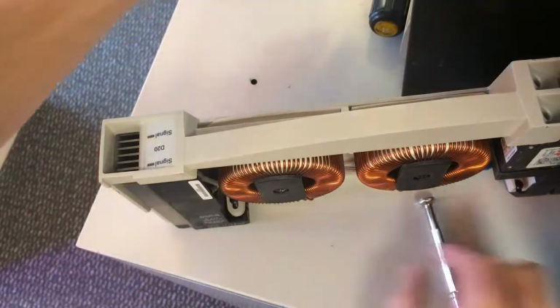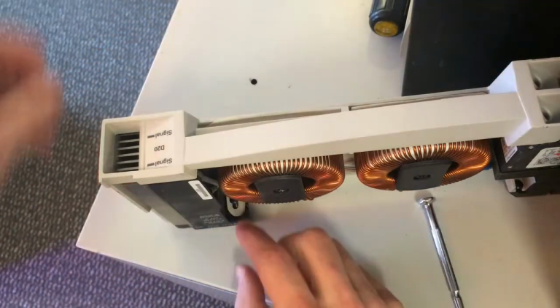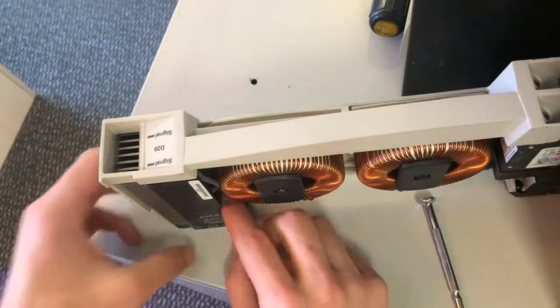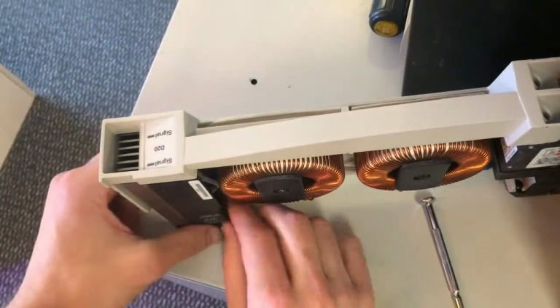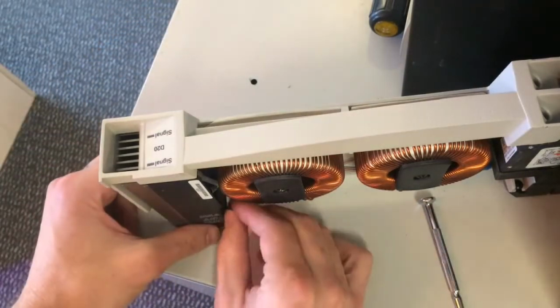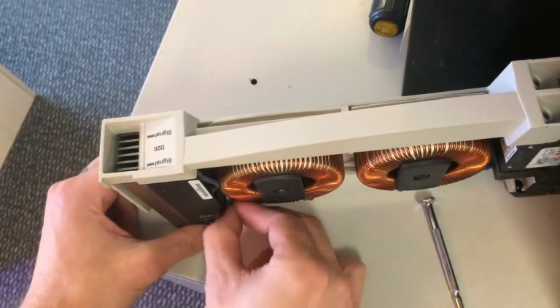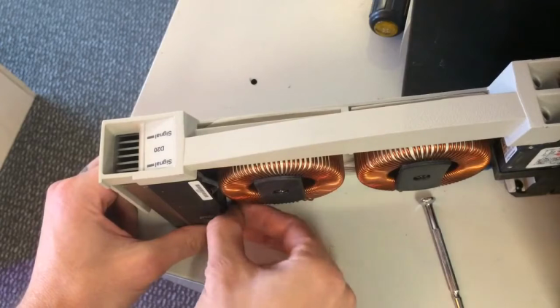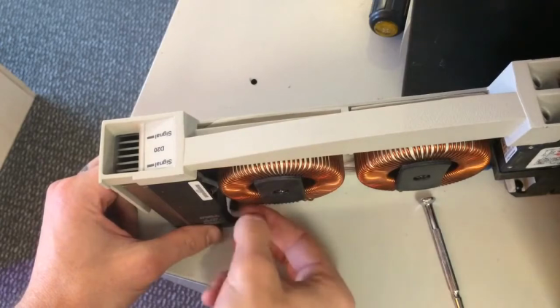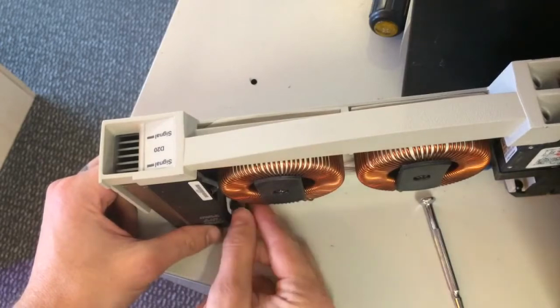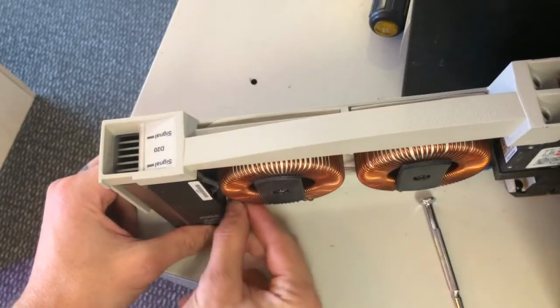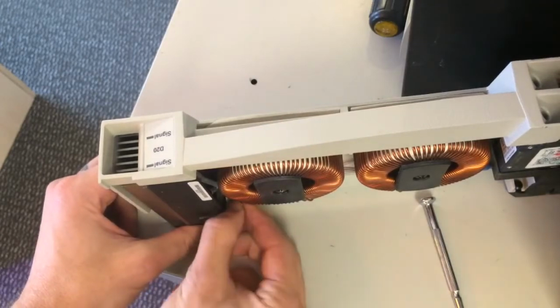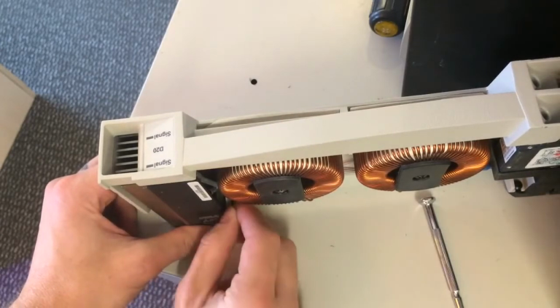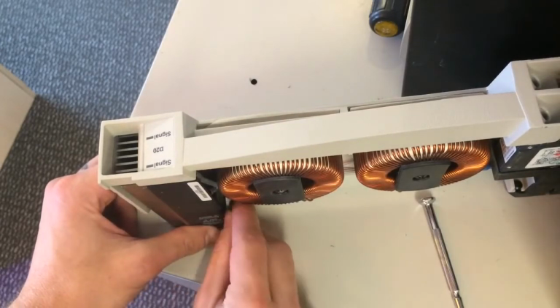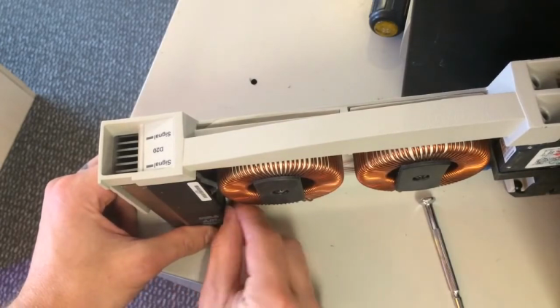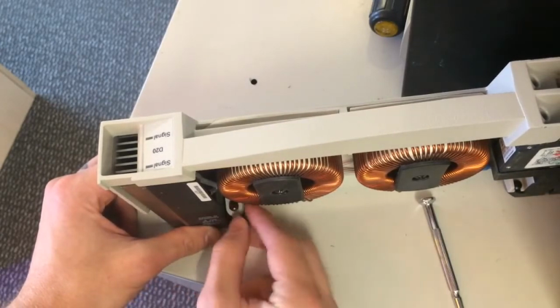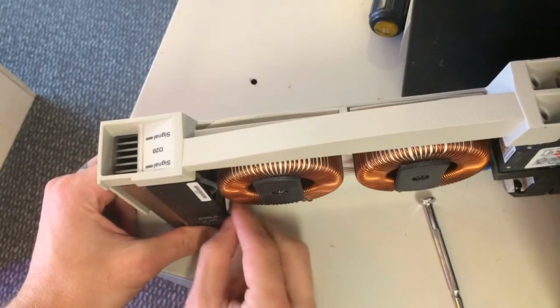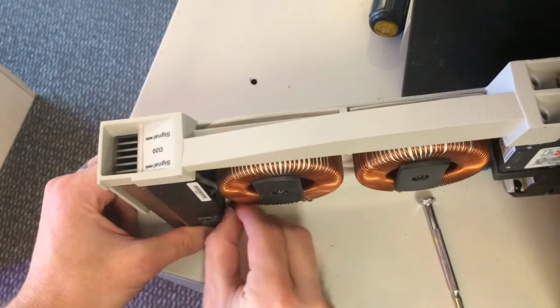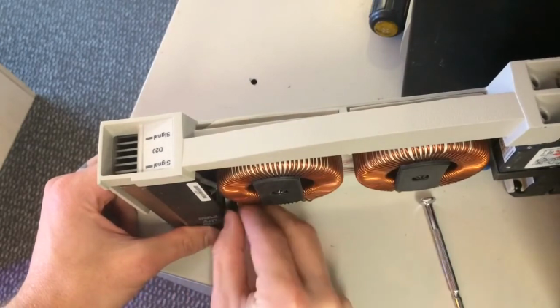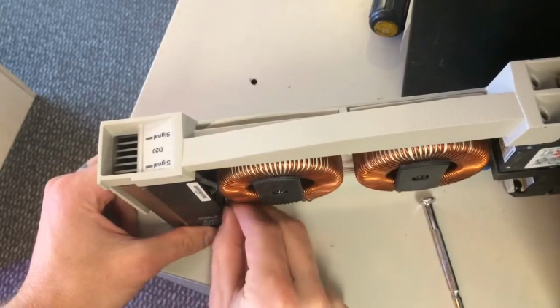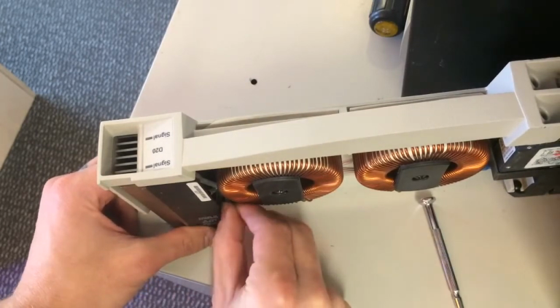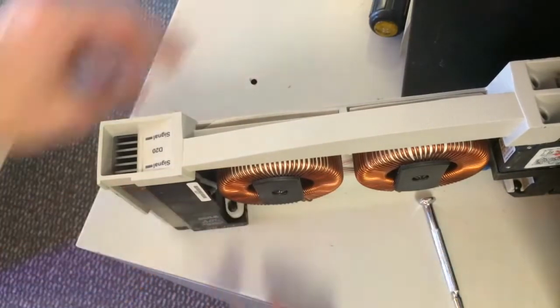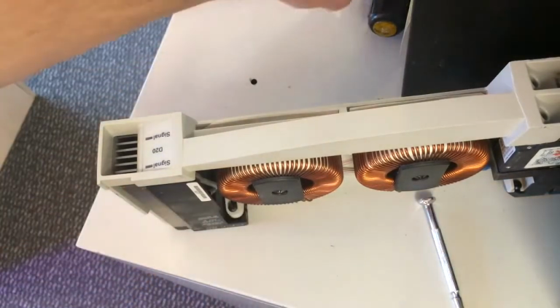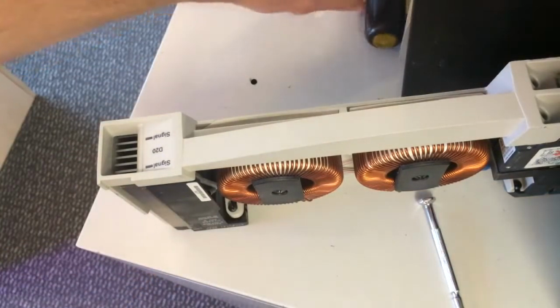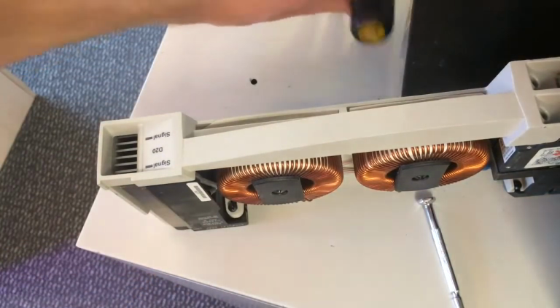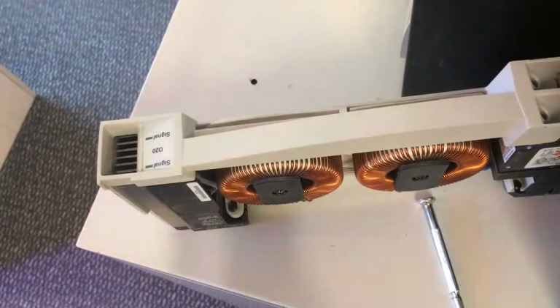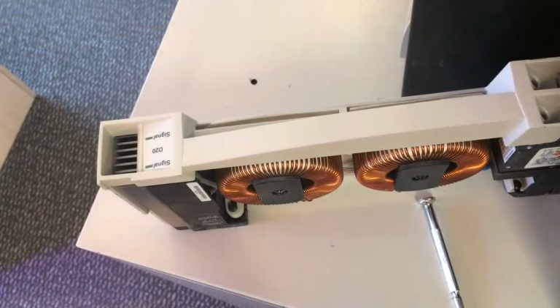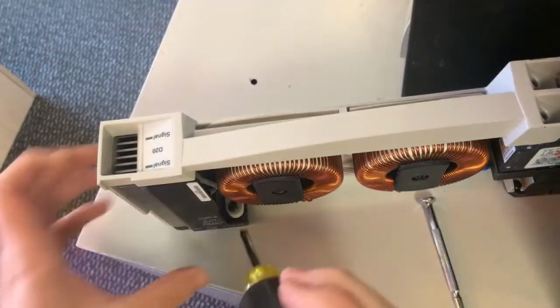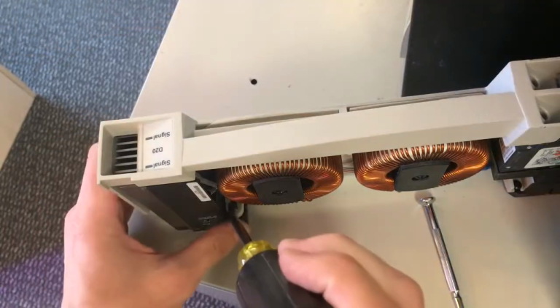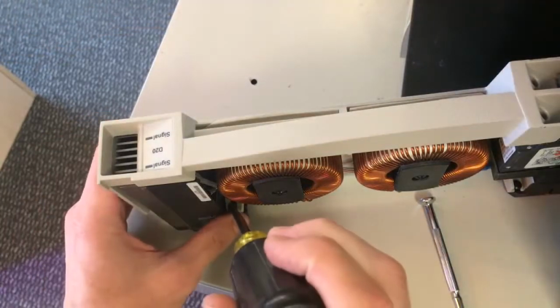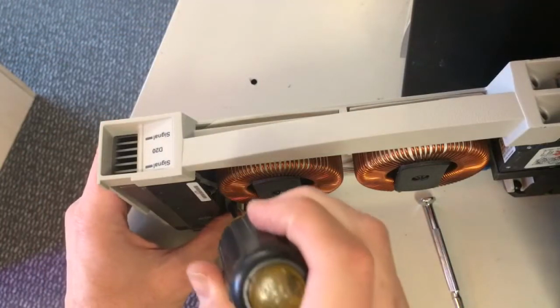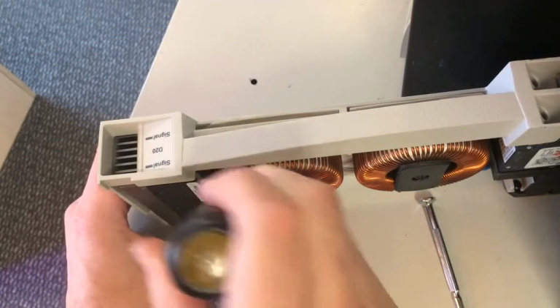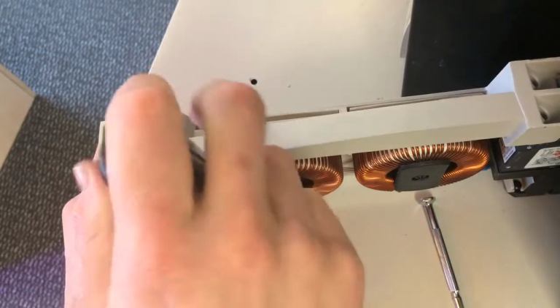I always do just a few finger turns here to get it started, and then you should be able to just take your screwdriver and get it in there.